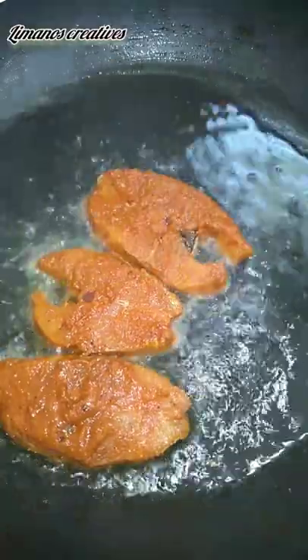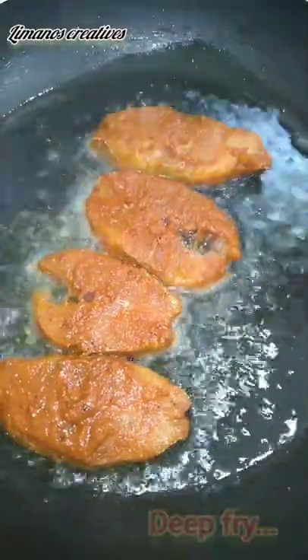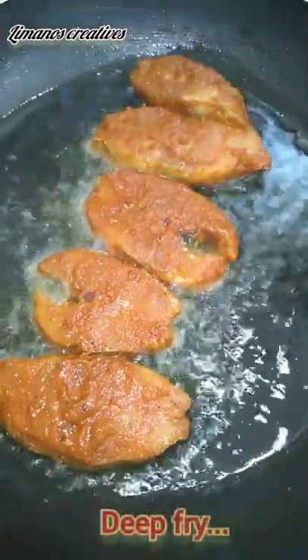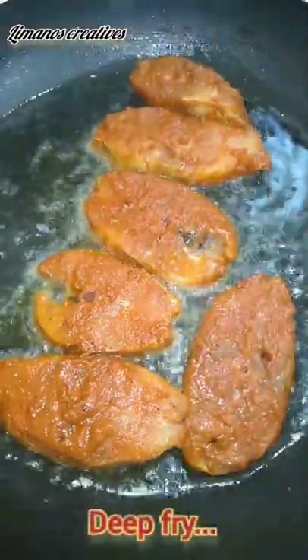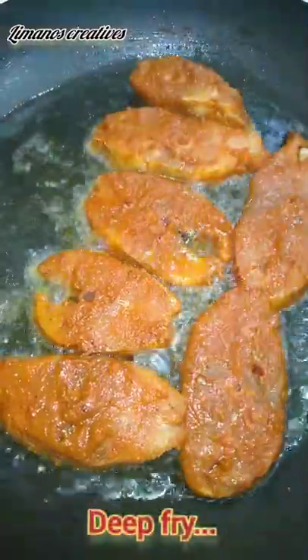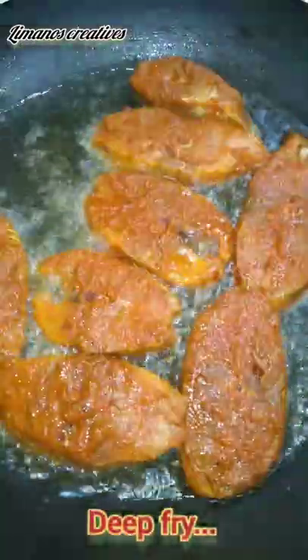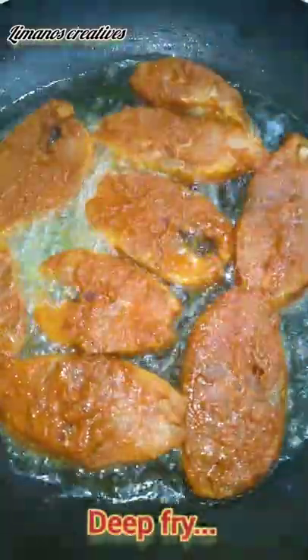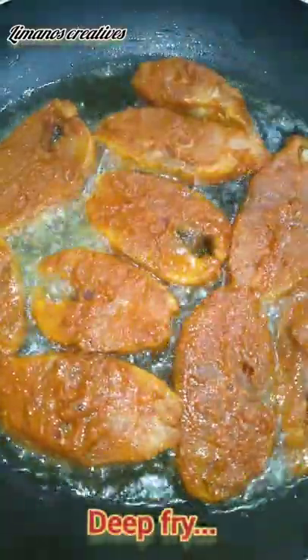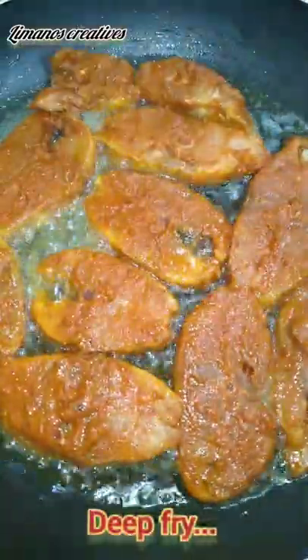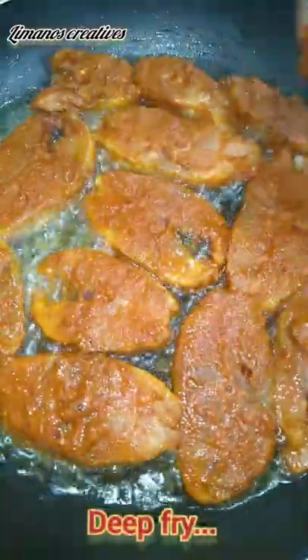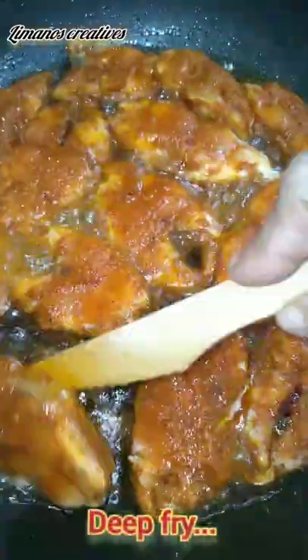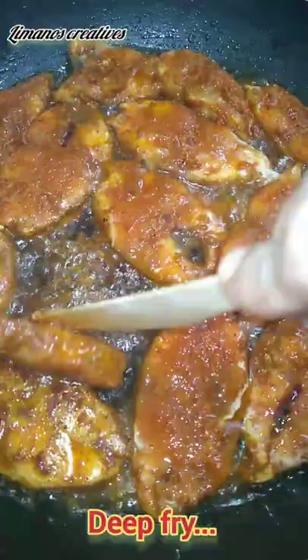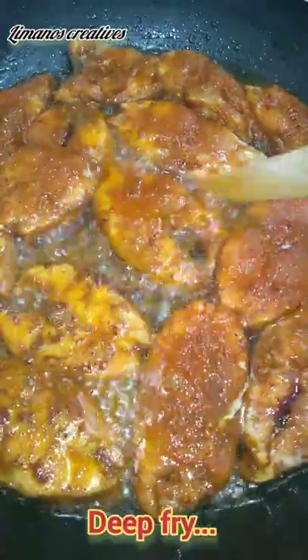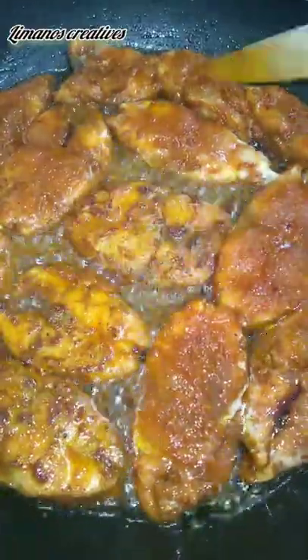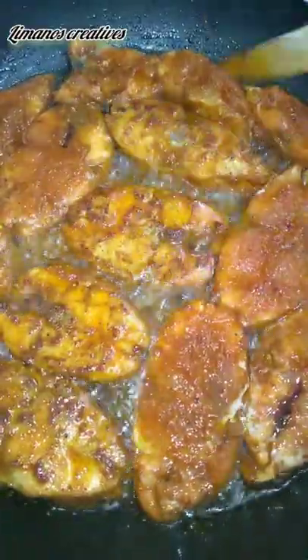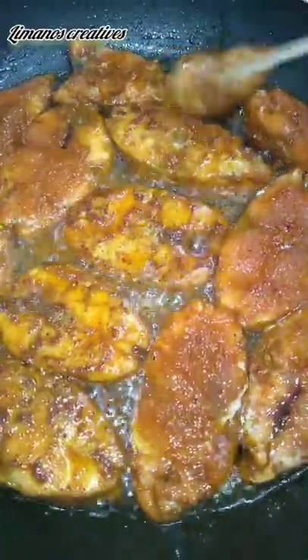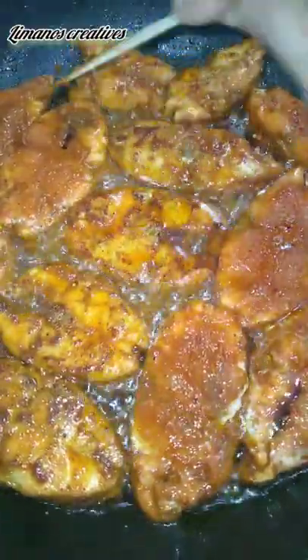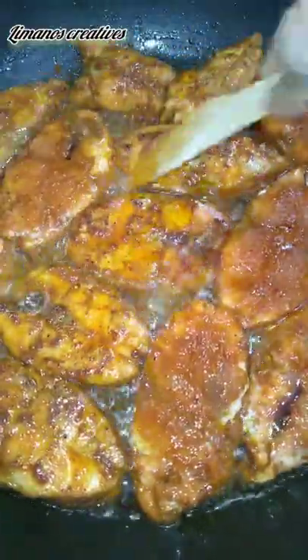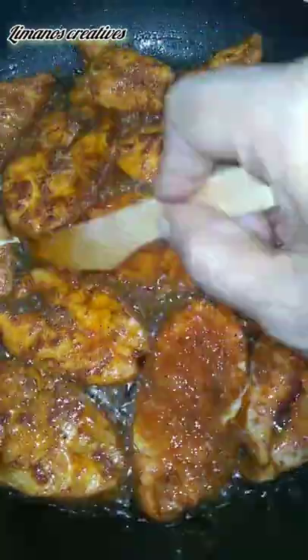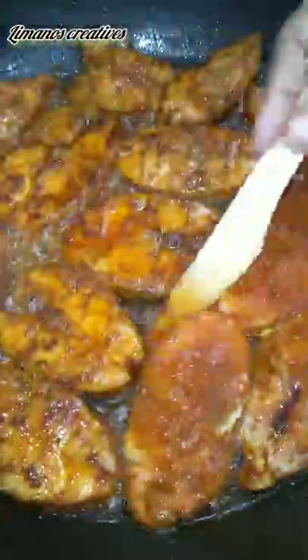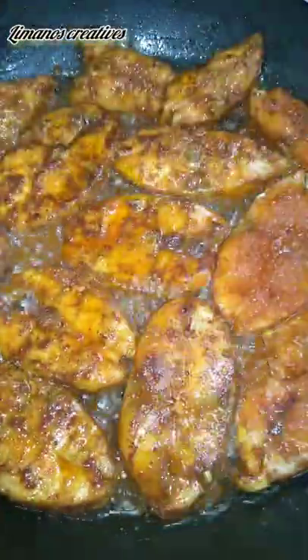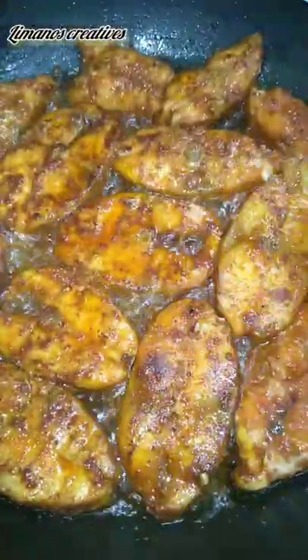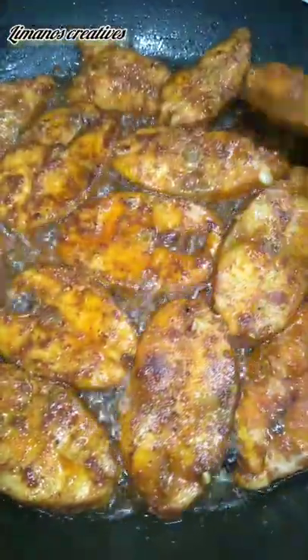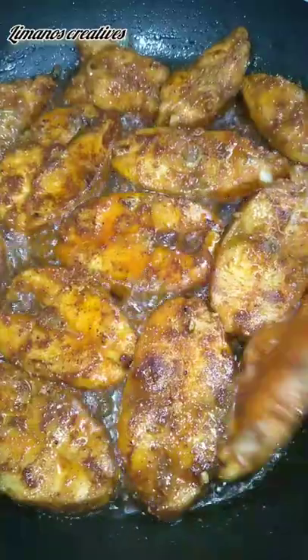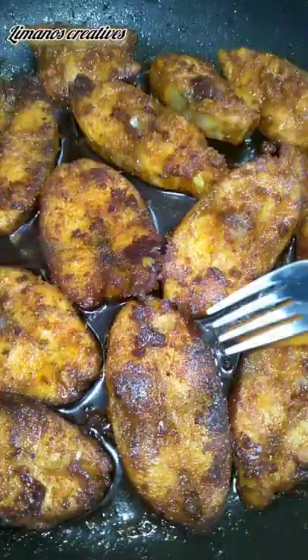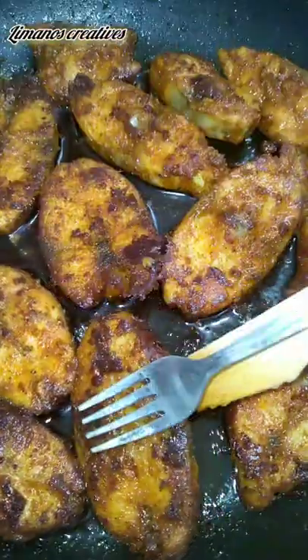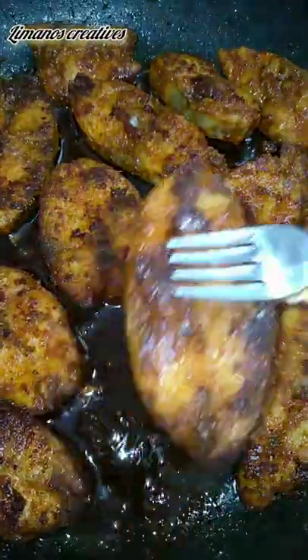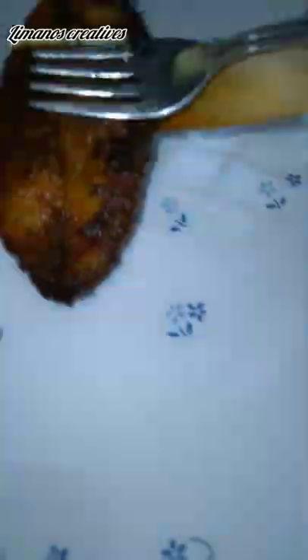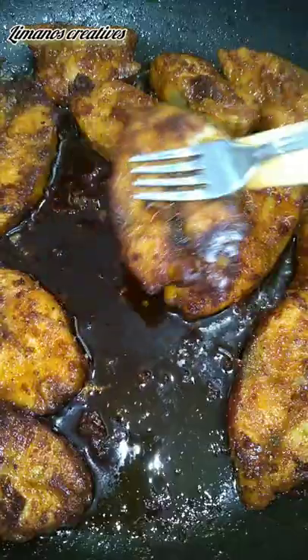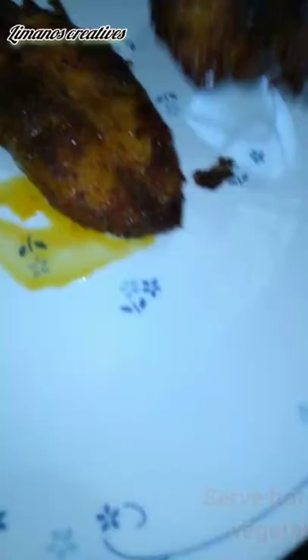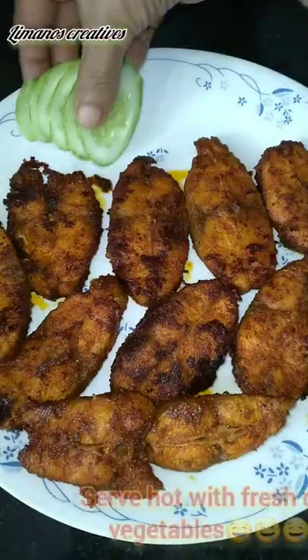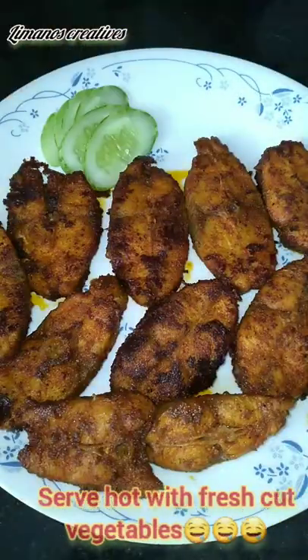We will fry it on two sides. It is crispy. The softness of the fish is not lost in the taste. We will serve it with fresh cut vegetables.